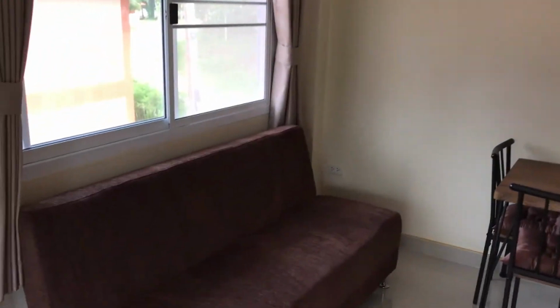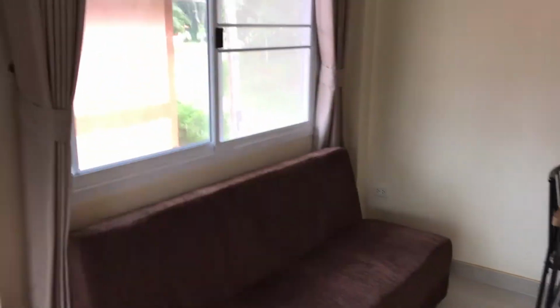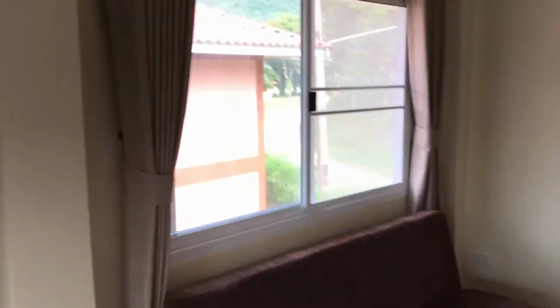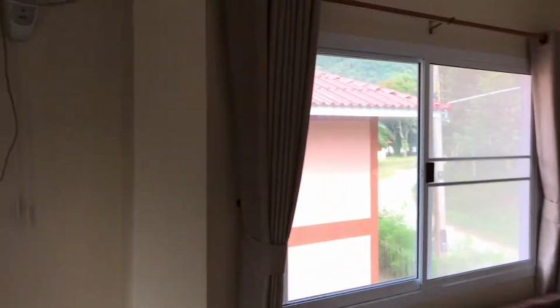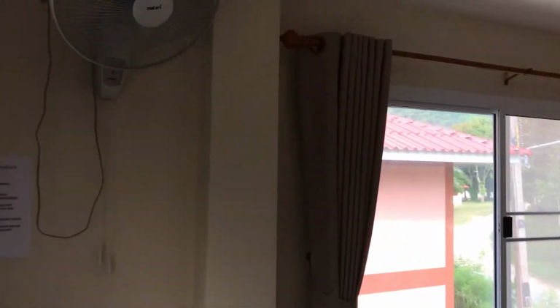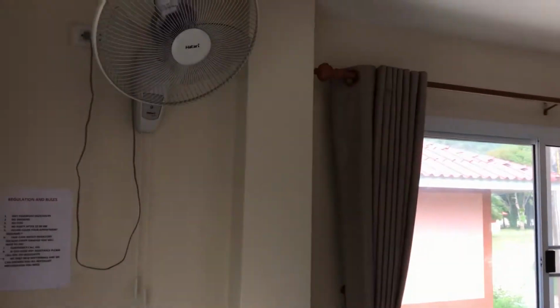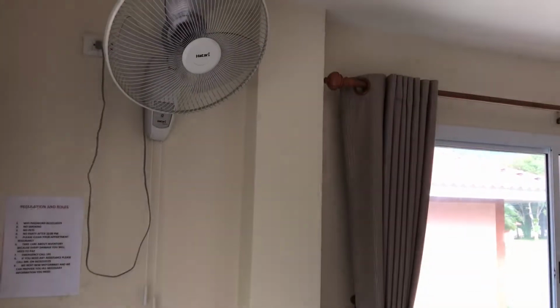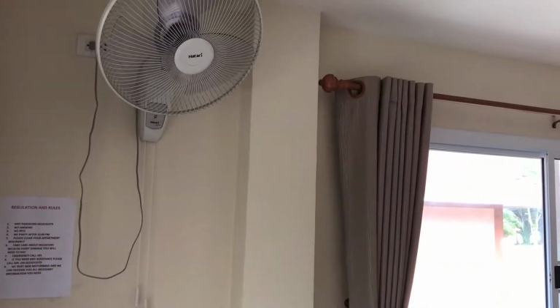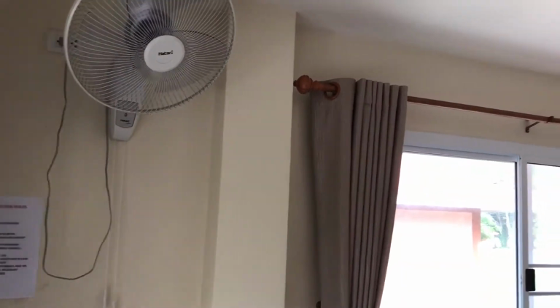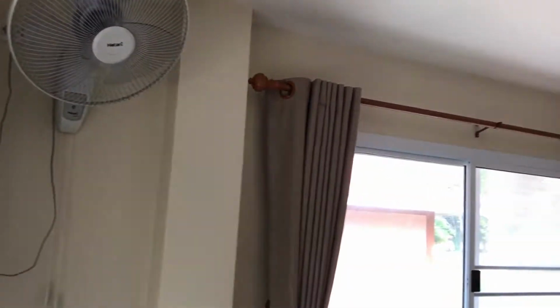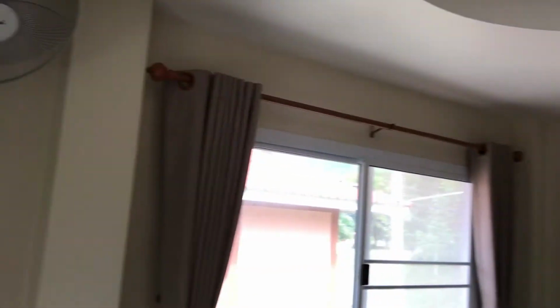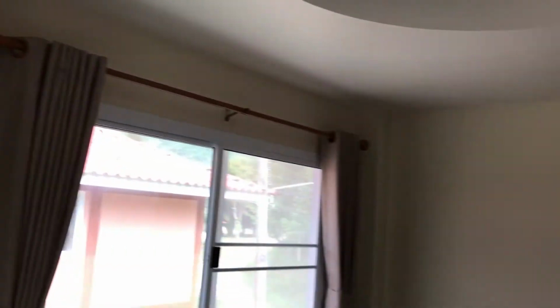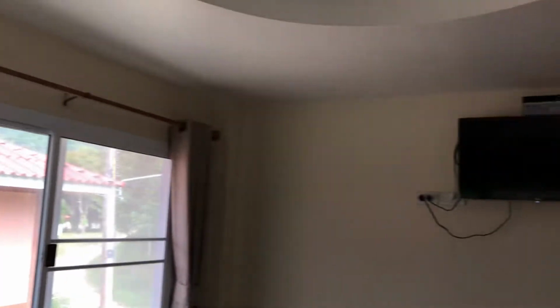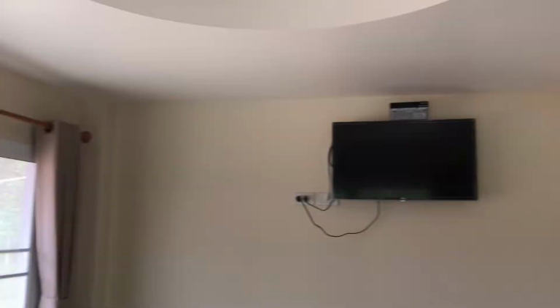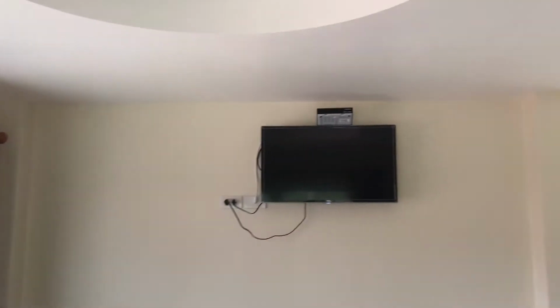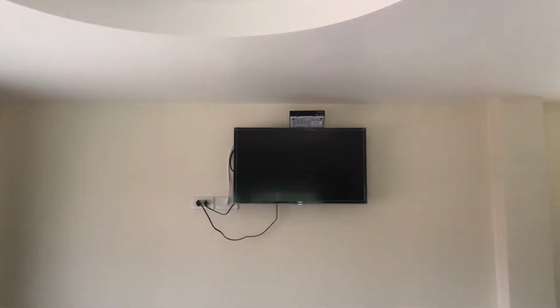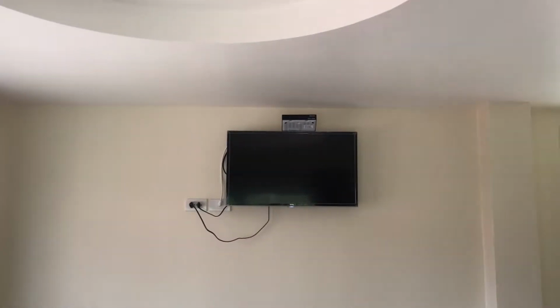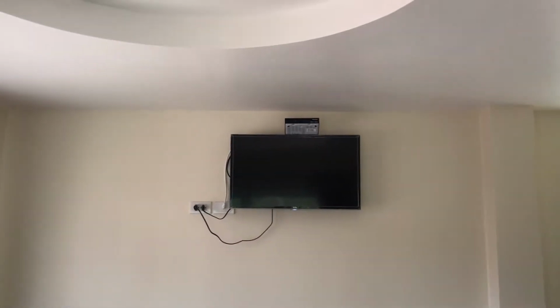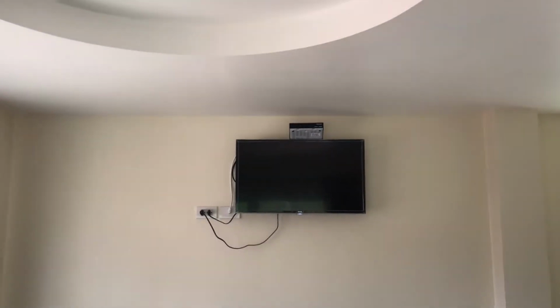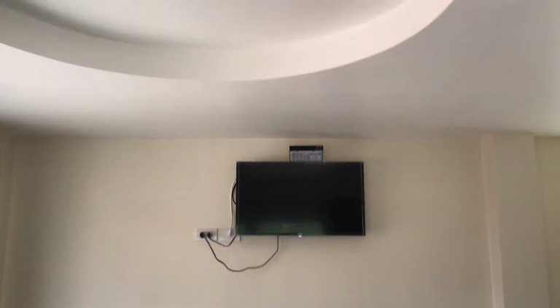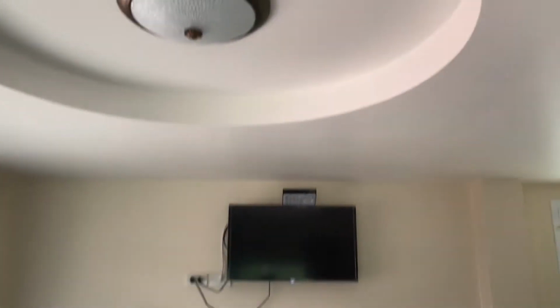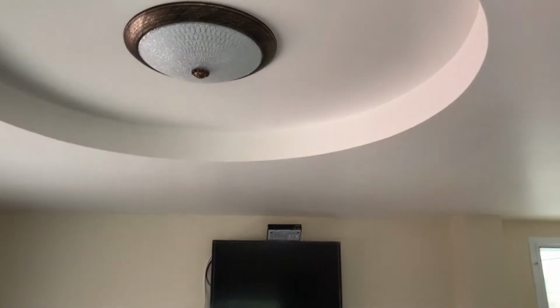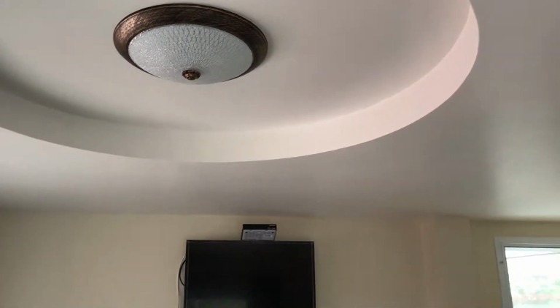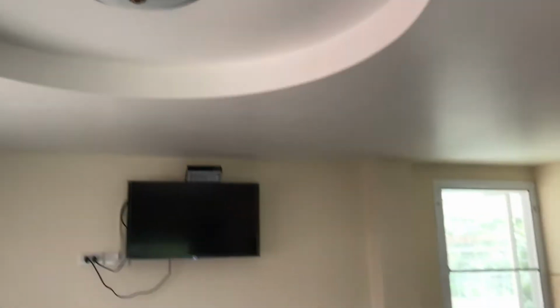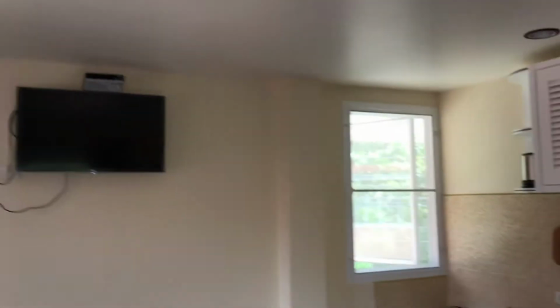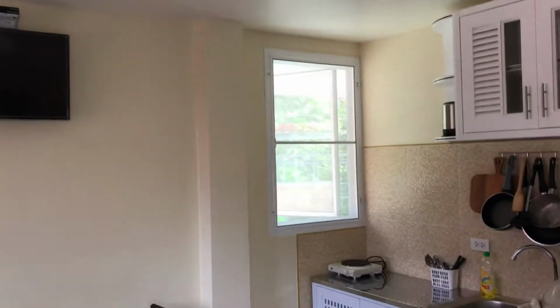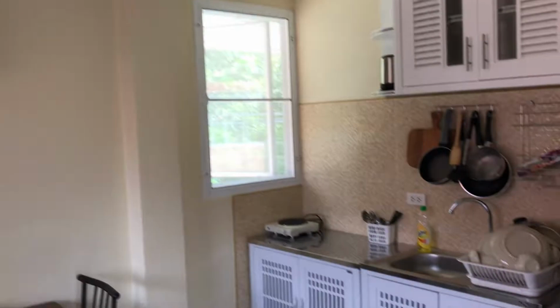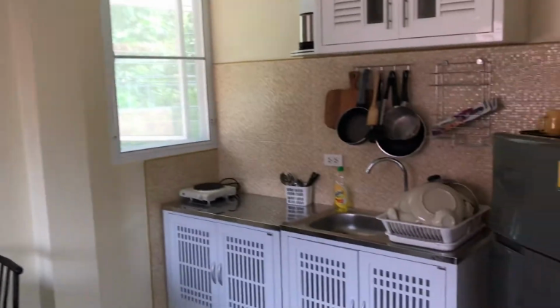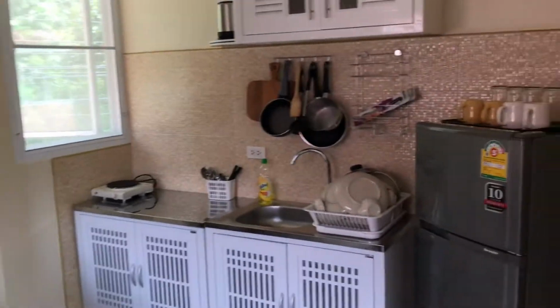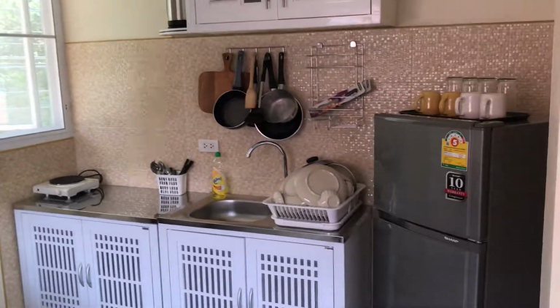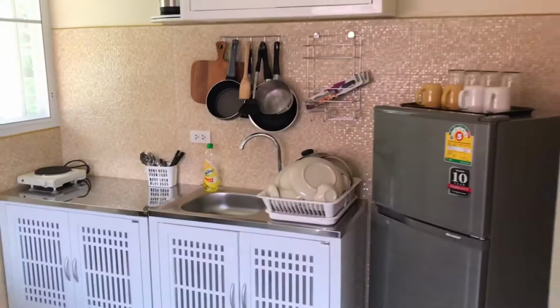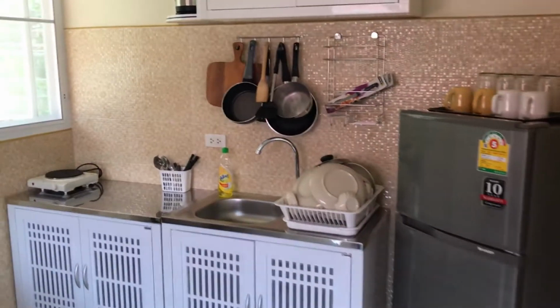Here is the living room with the fan, TV with all European channels. We also have a small kitchen with a refrigerator and stove.